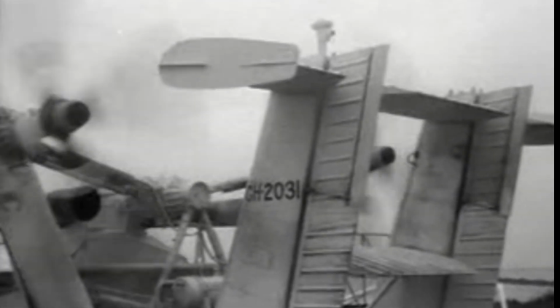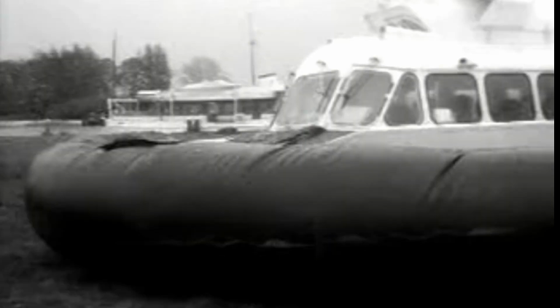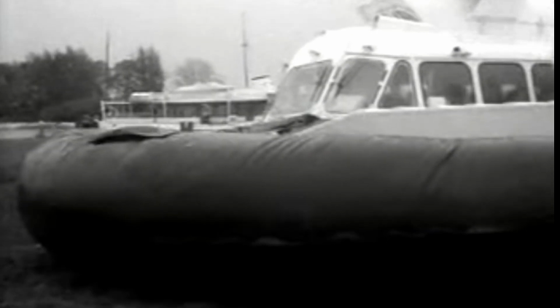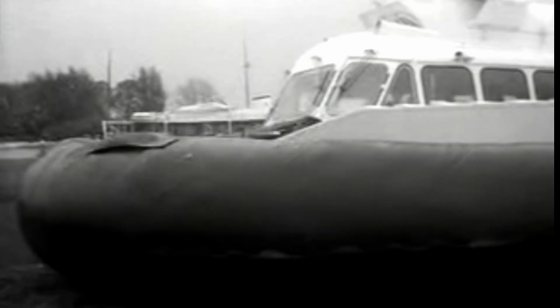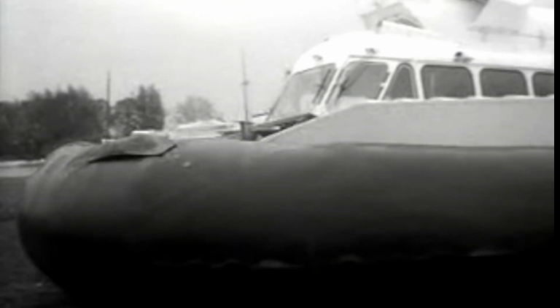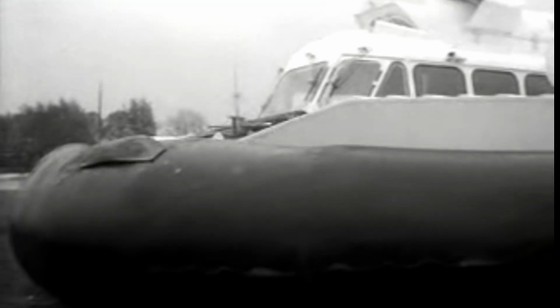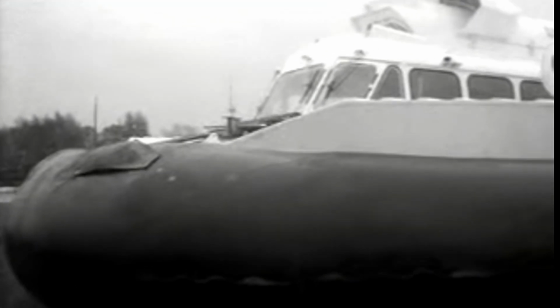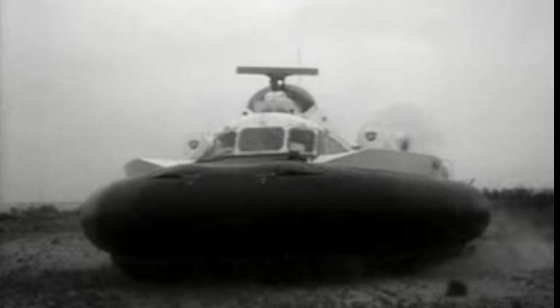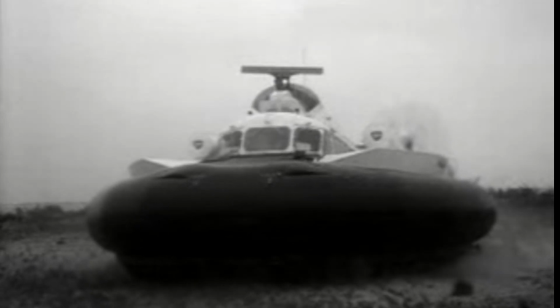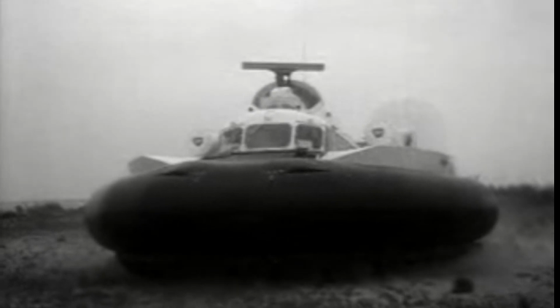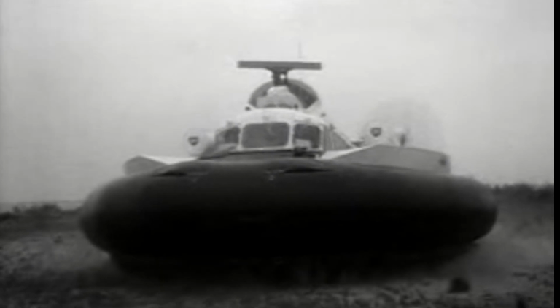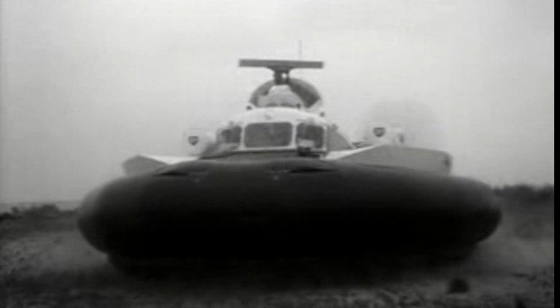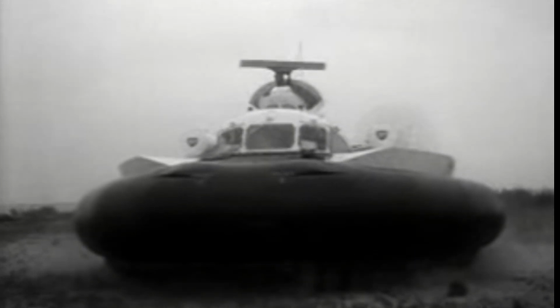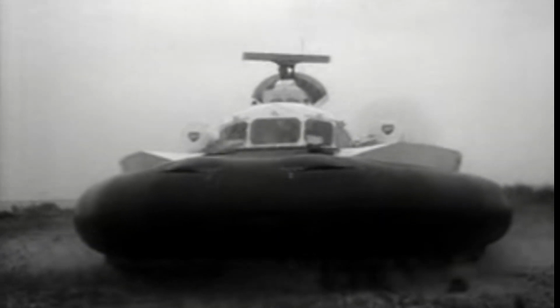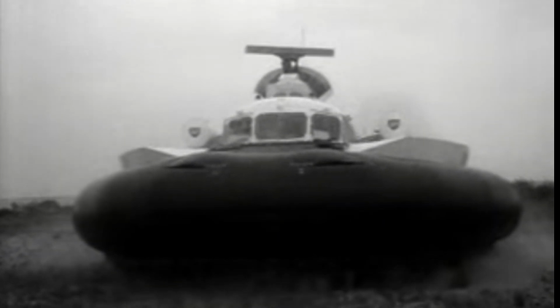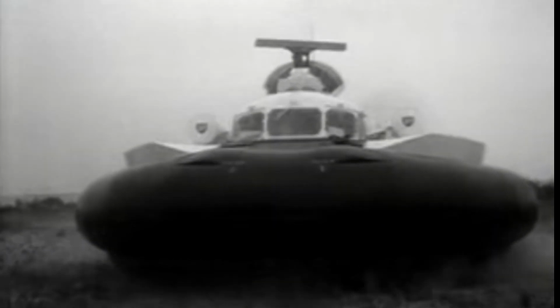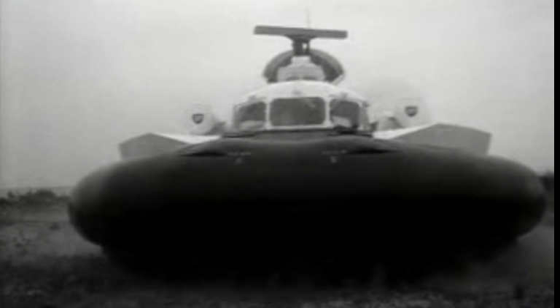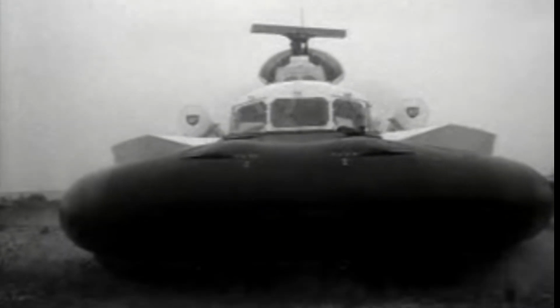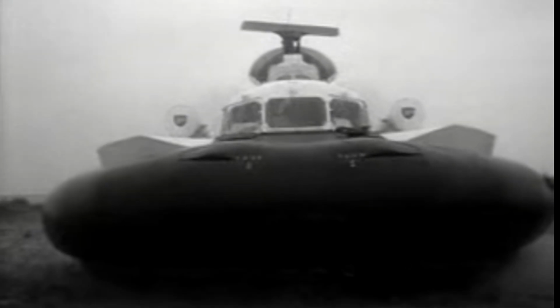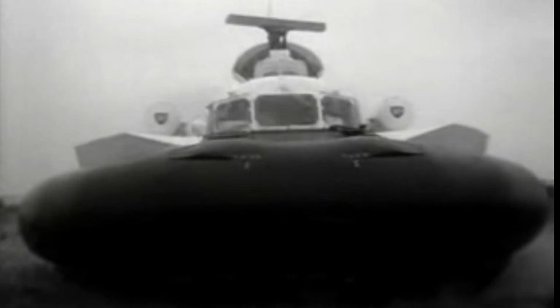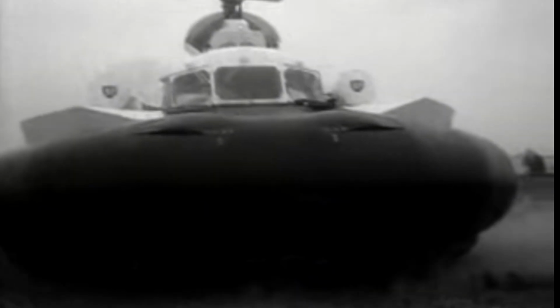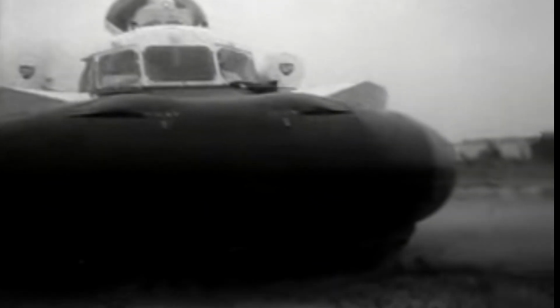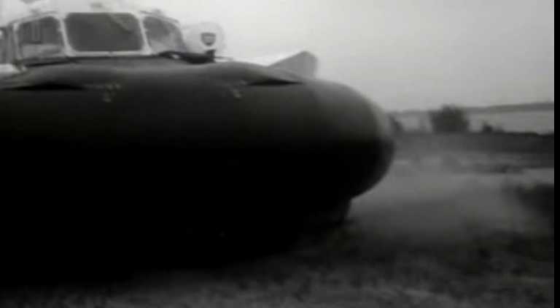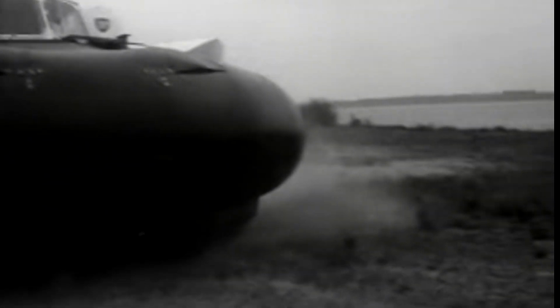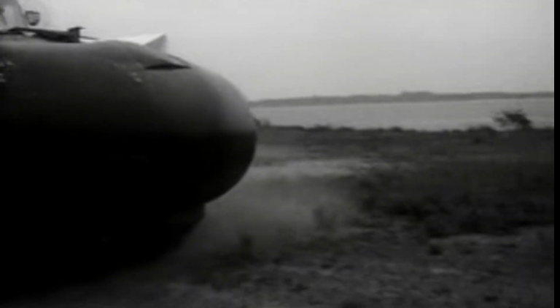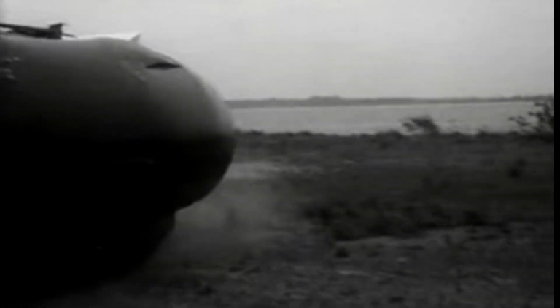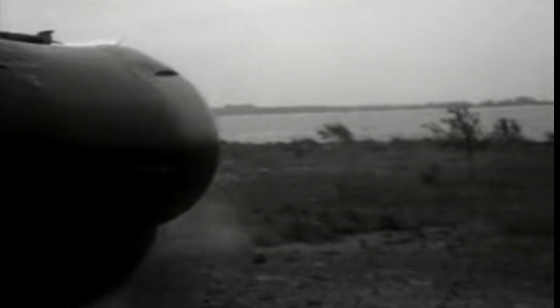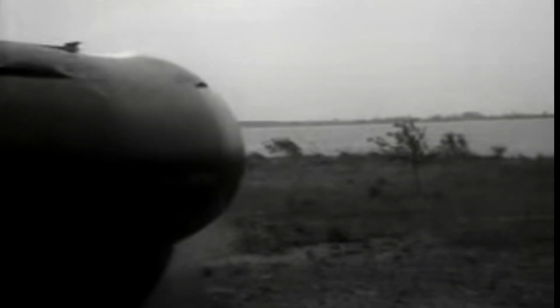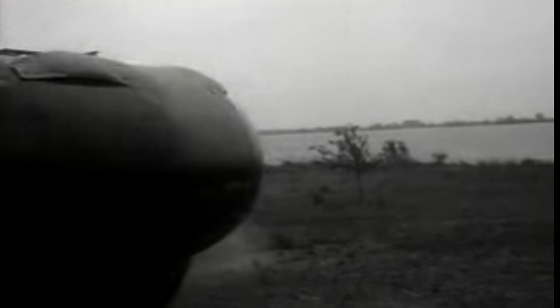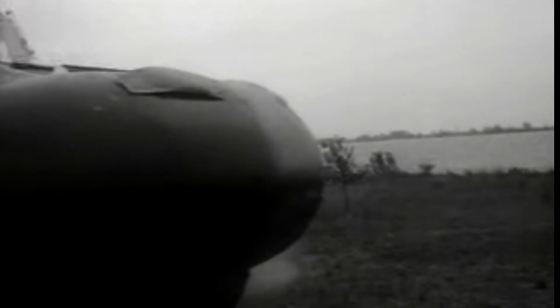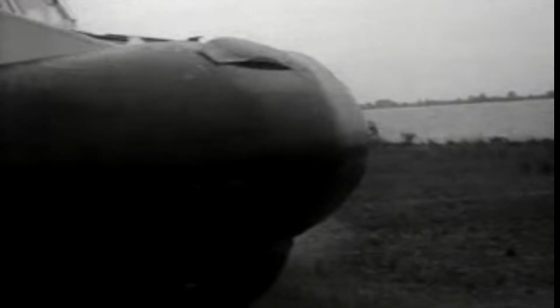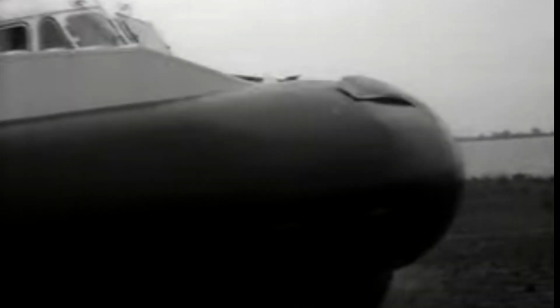A hovercraft, also known as an air cushion vehicle or ACV, is an amphibious craft capable of traveling over land, water, mud, ice, and other surfaces. Hovercraft use blowers to produce a large volume of air below the hull, or air cushion, that is slightly above atmospheric pressure.